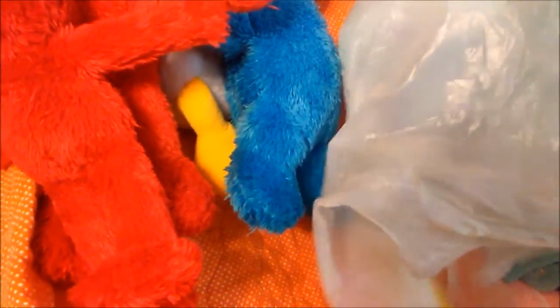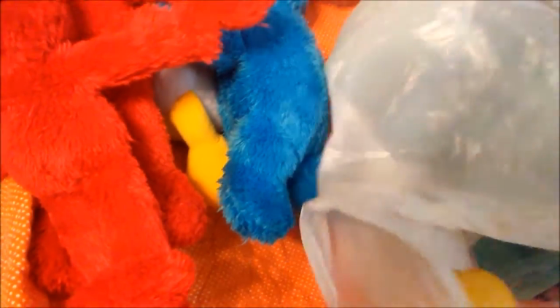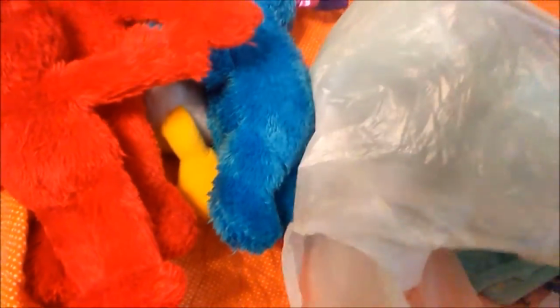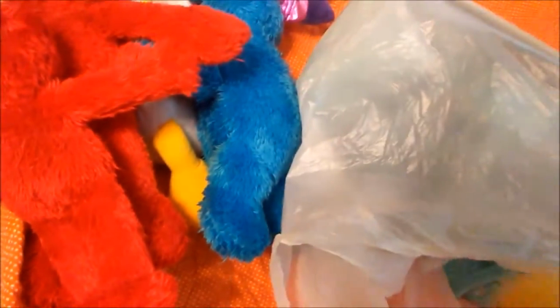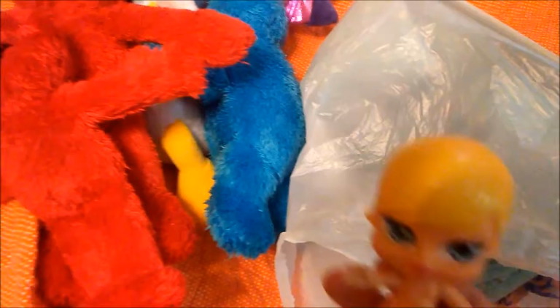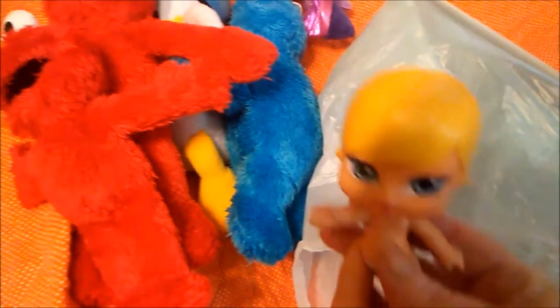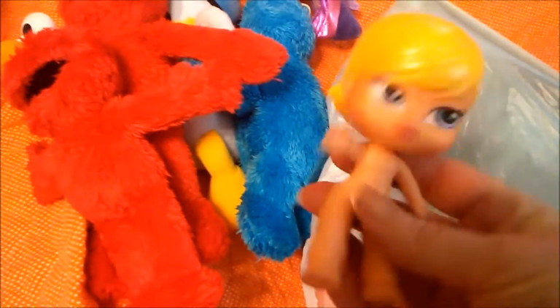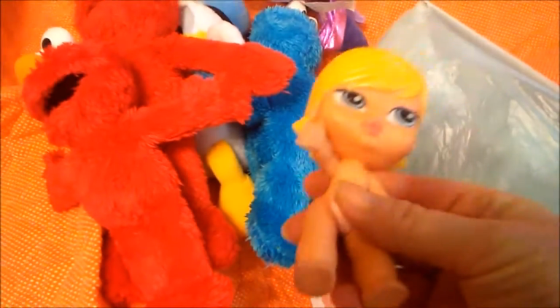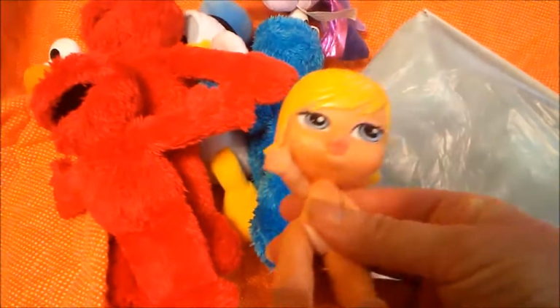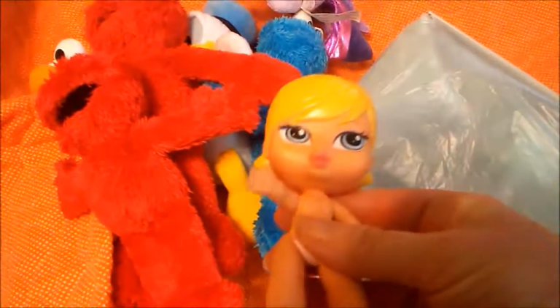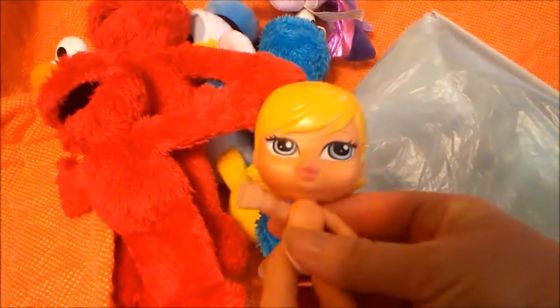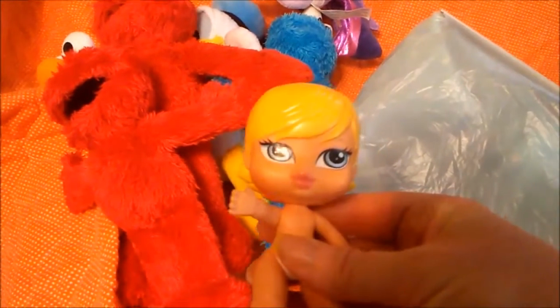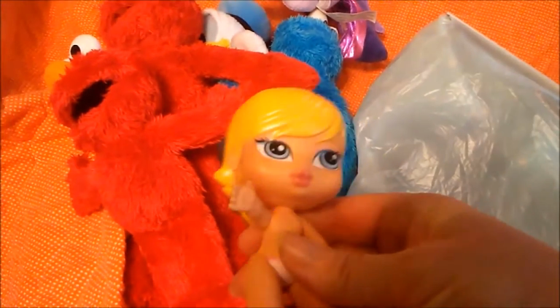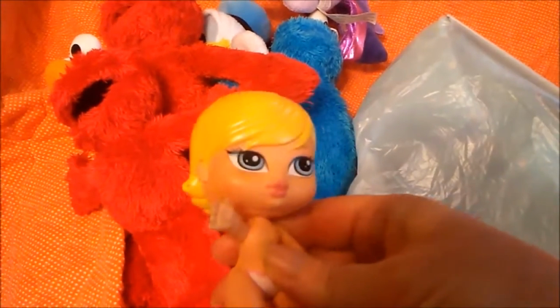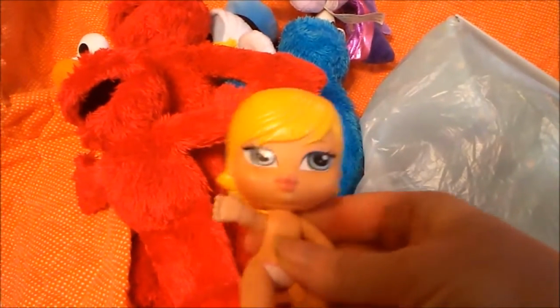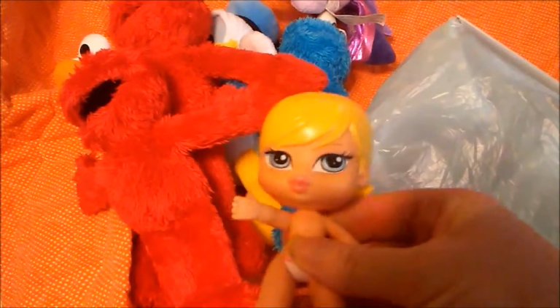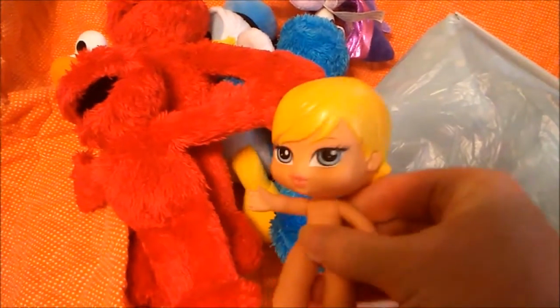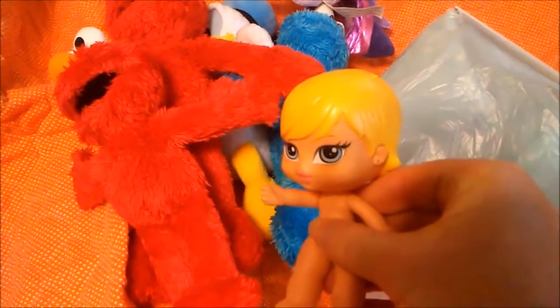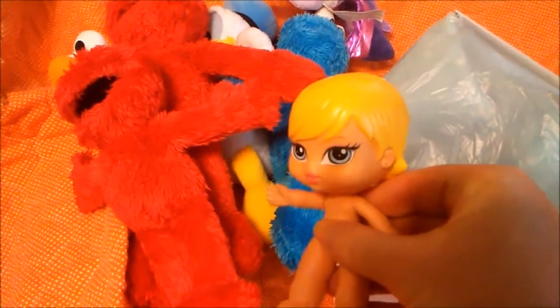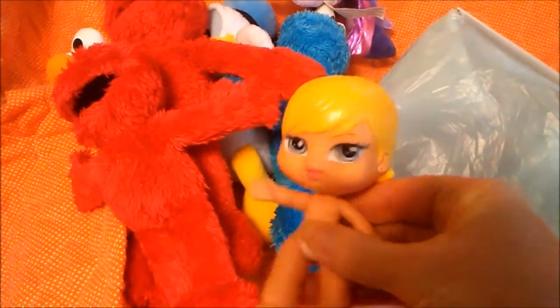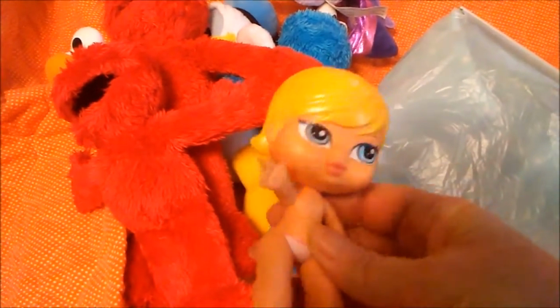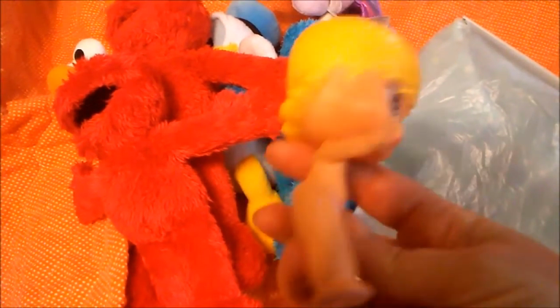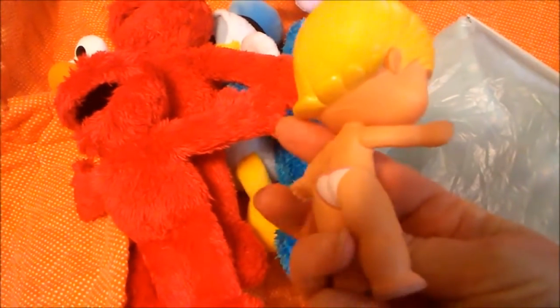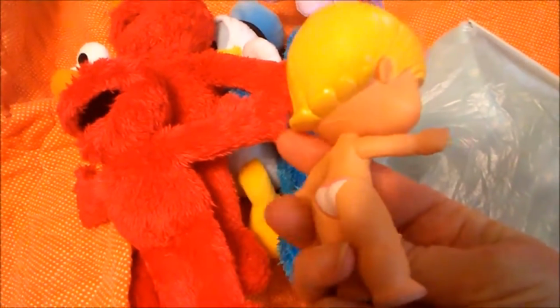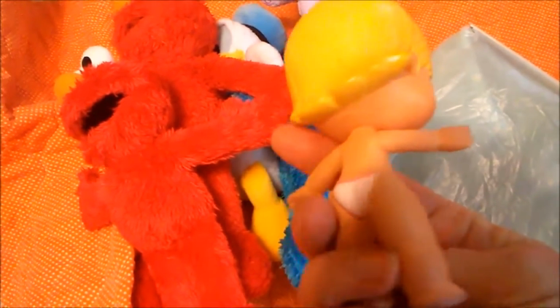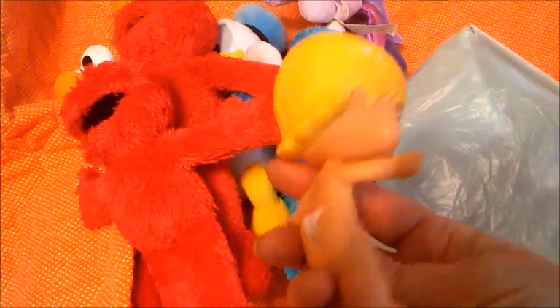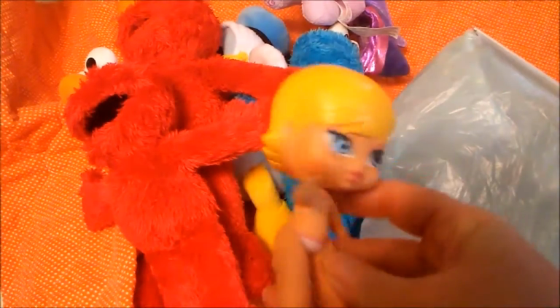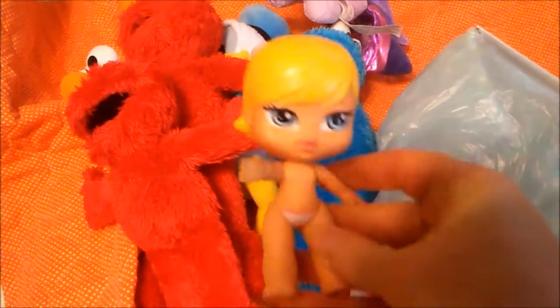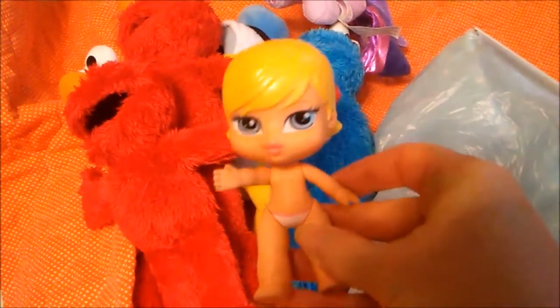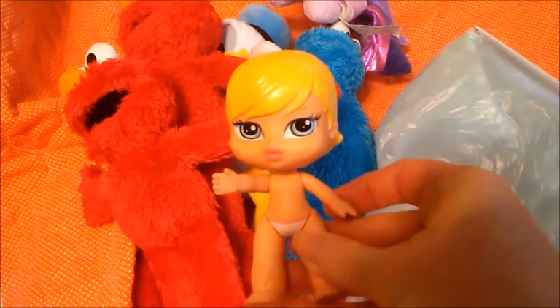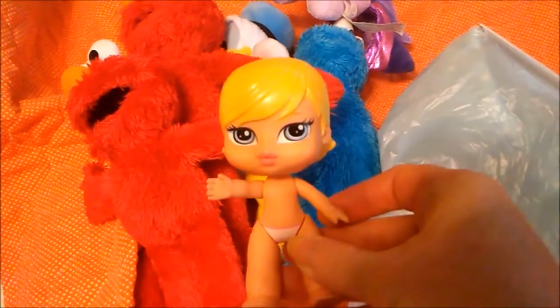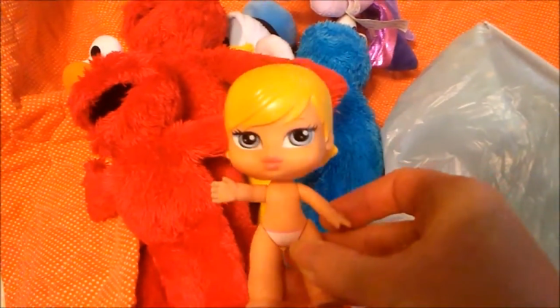And I found this baby Bratz doll — so cute. I'm going to crochet her little outfit.